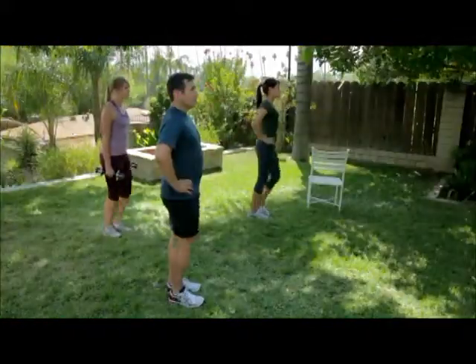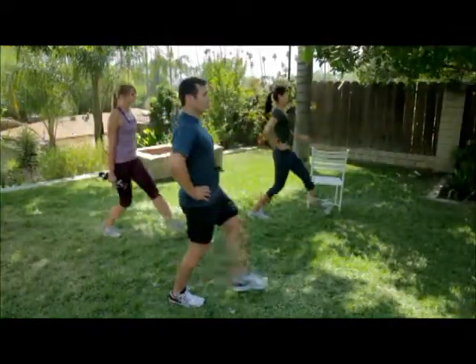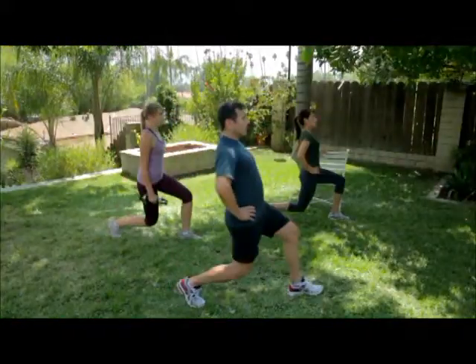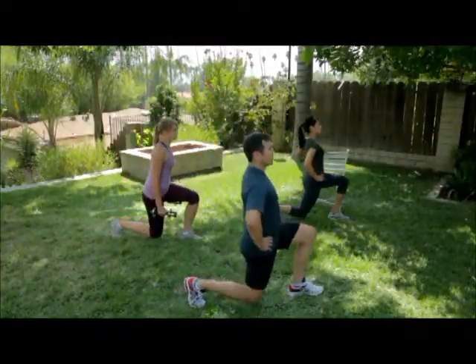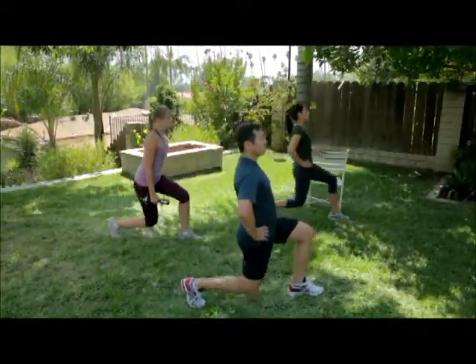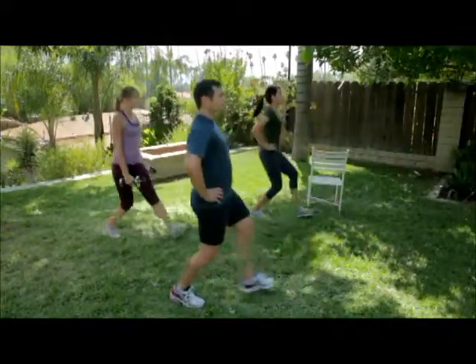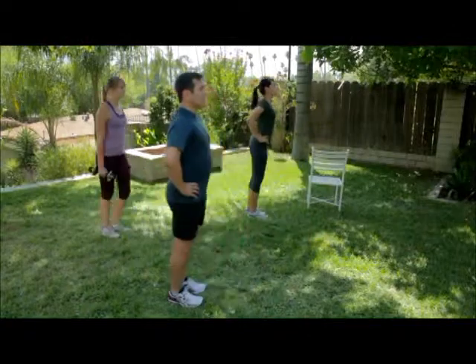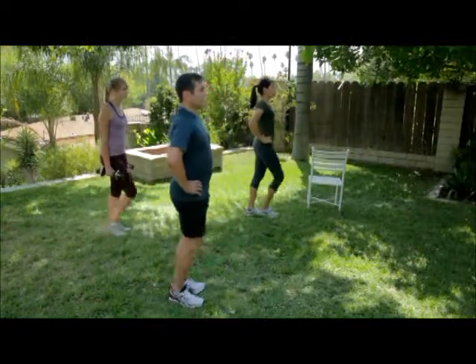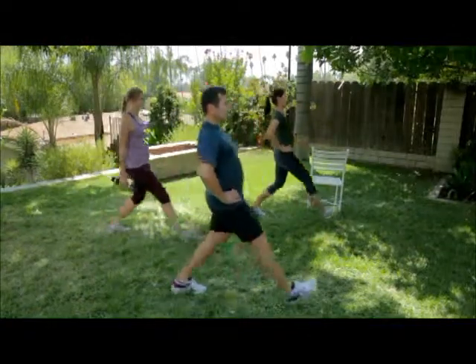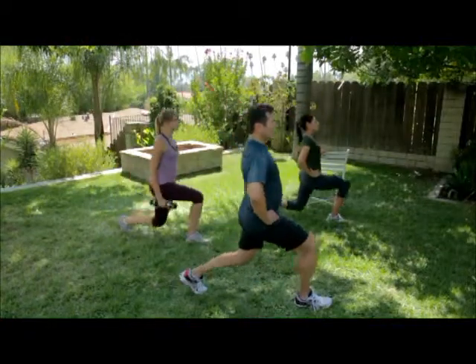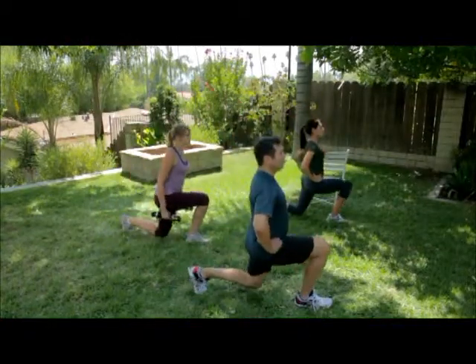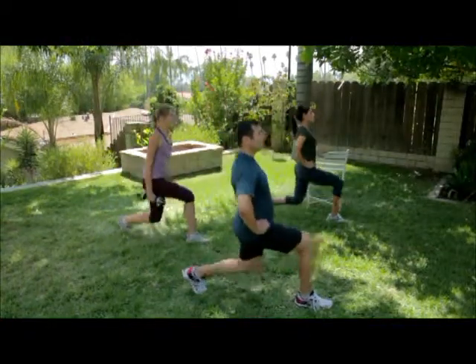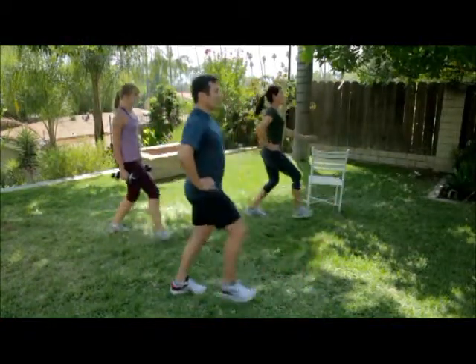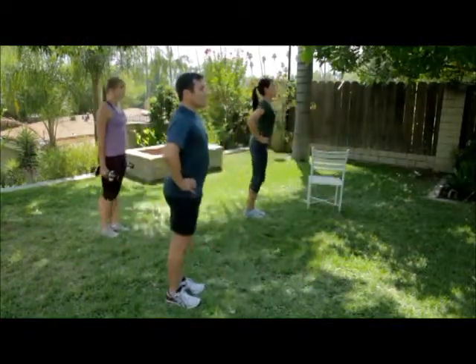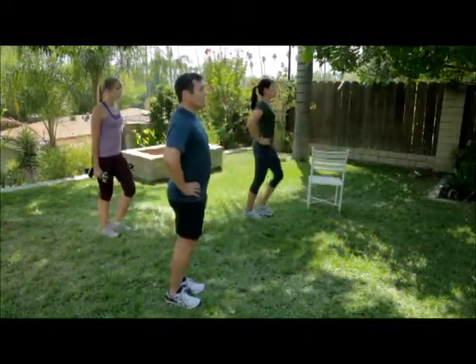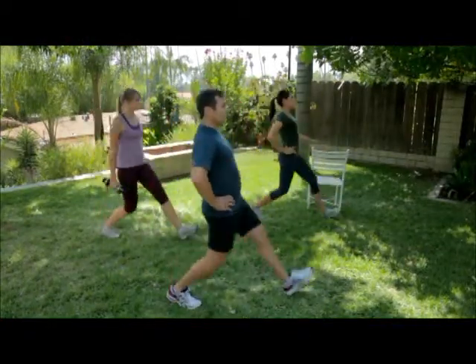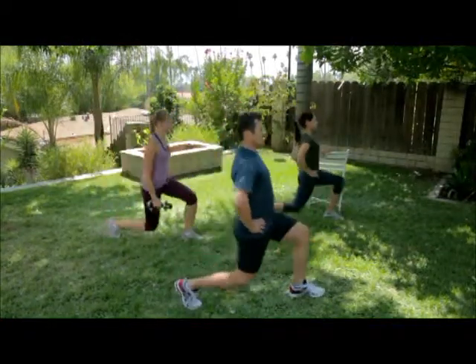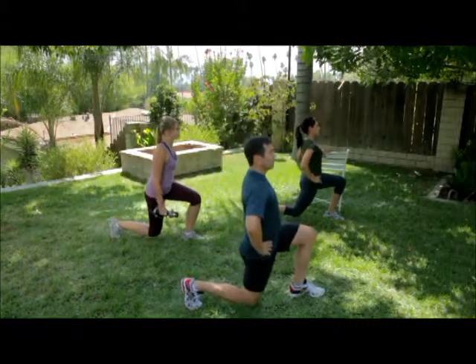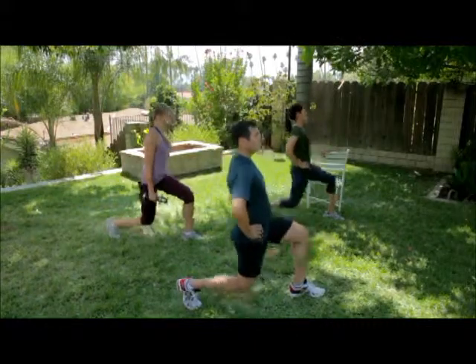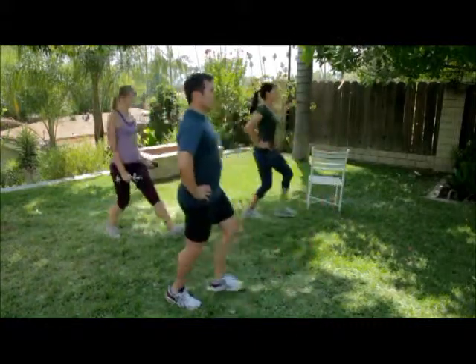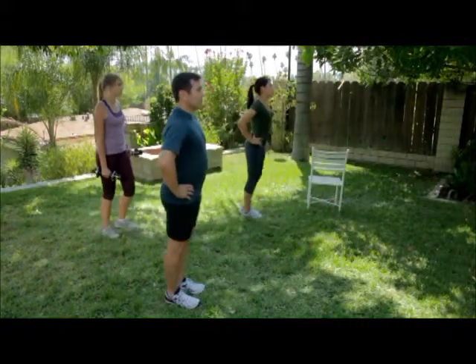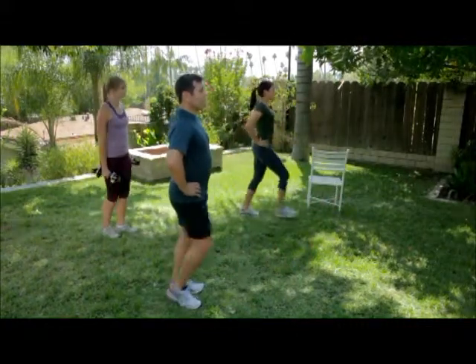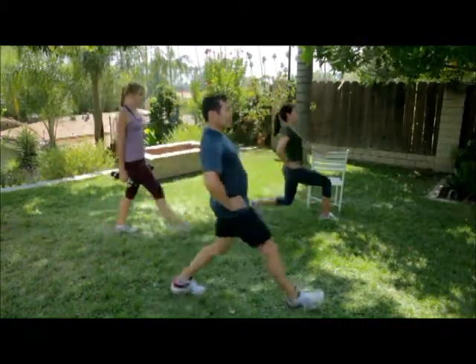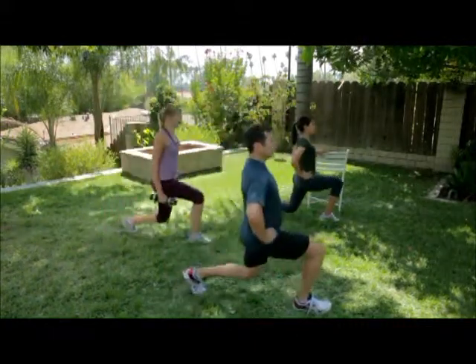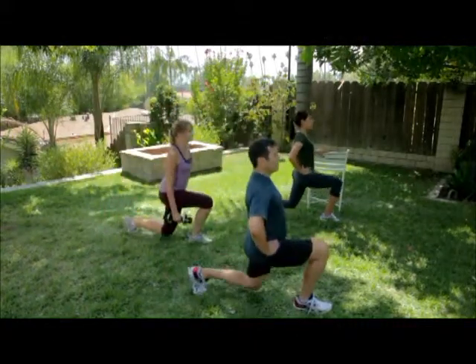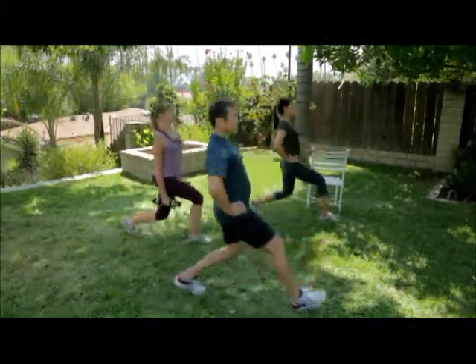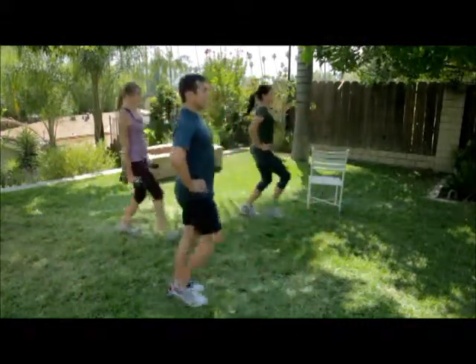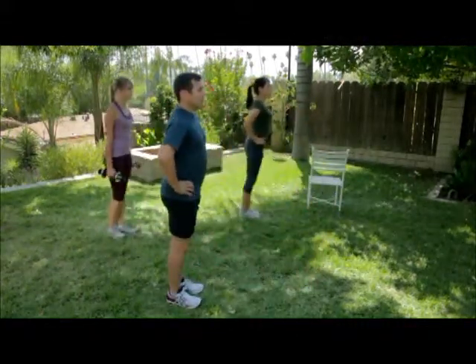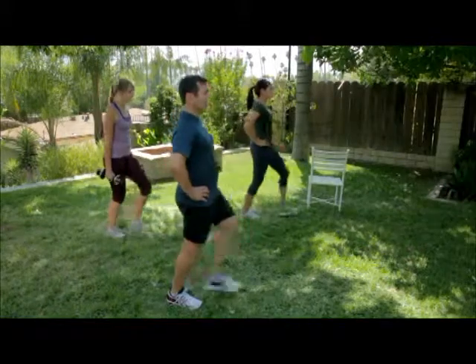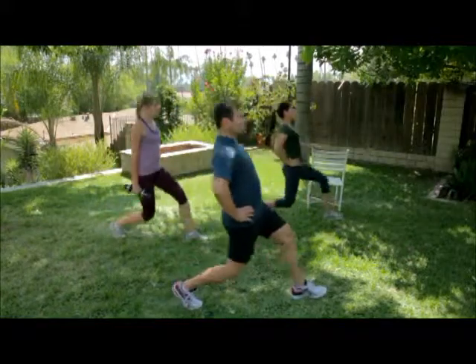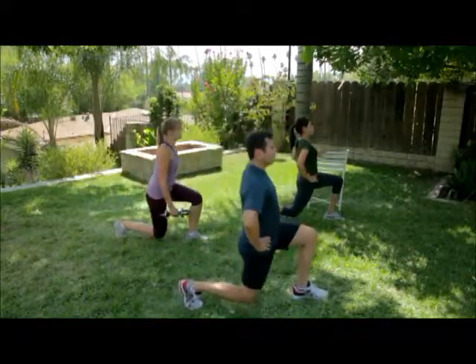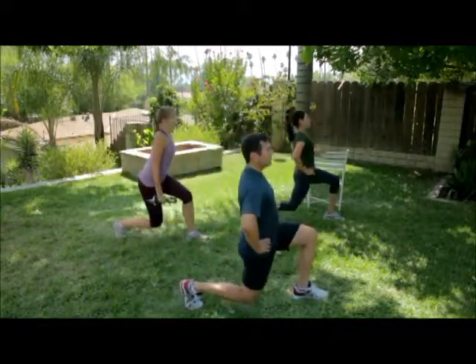Keep the heel of the back foot lifted and your stomach muscles tight throughout the exercise. Return to the start position by pushing off of the foot of your front leg while straightening the back leg. Repeat with the other leg.